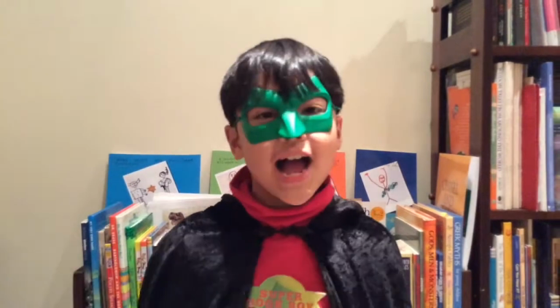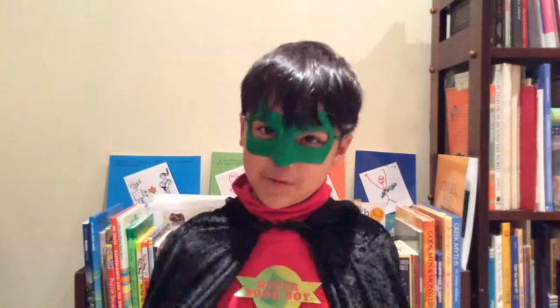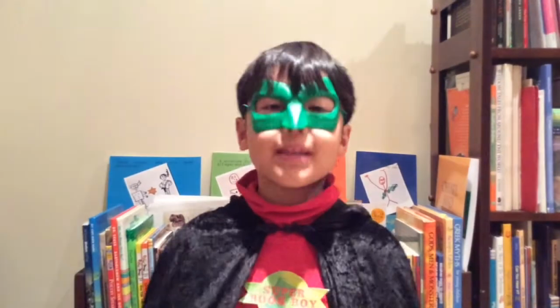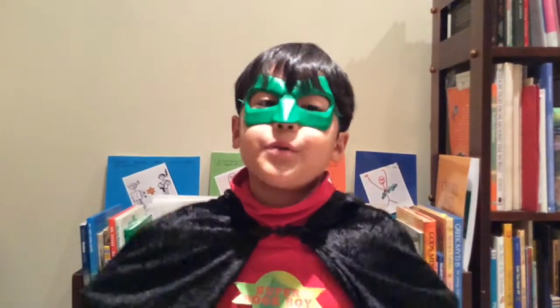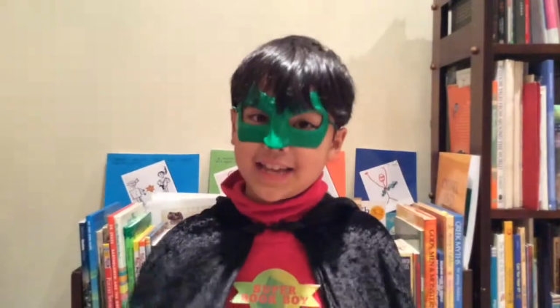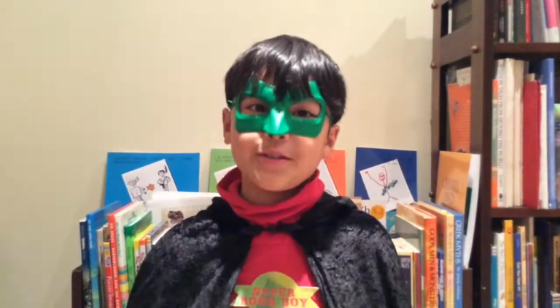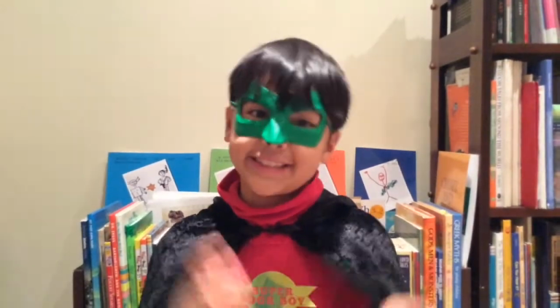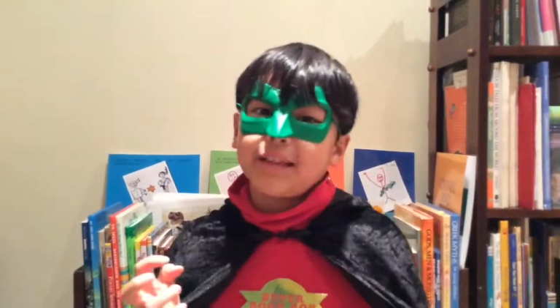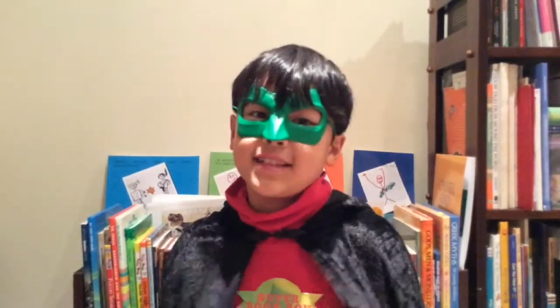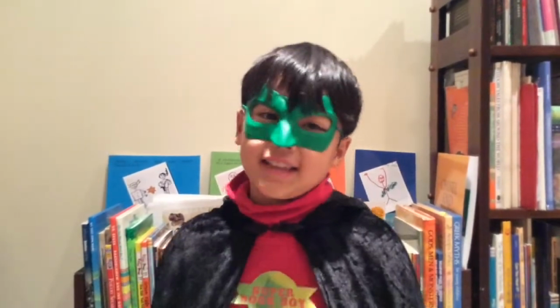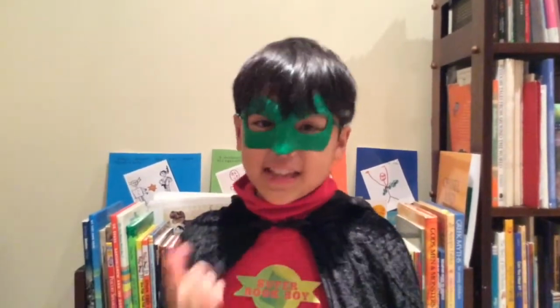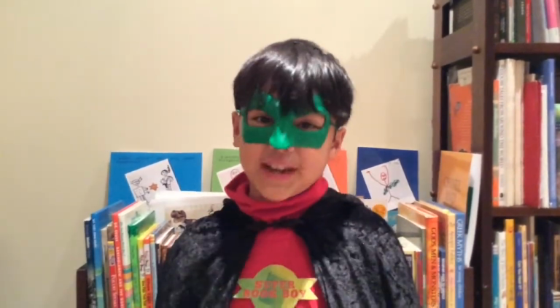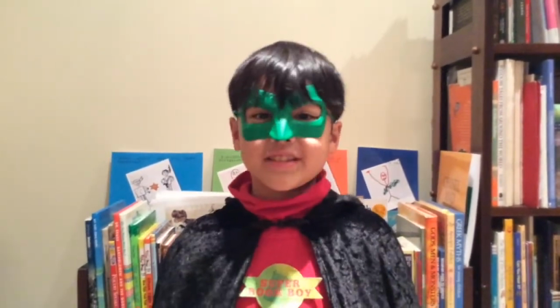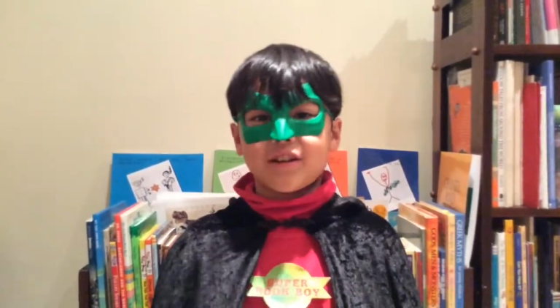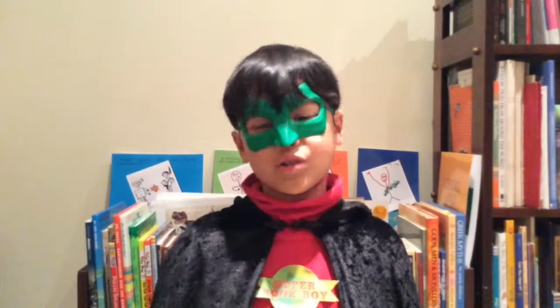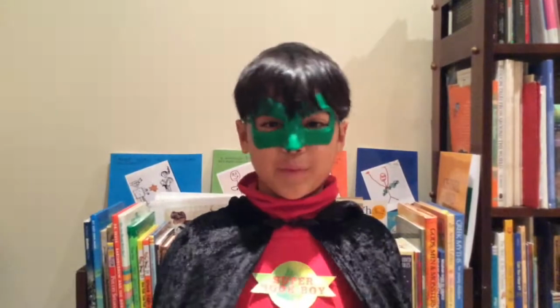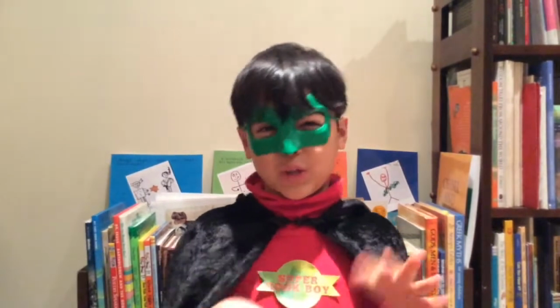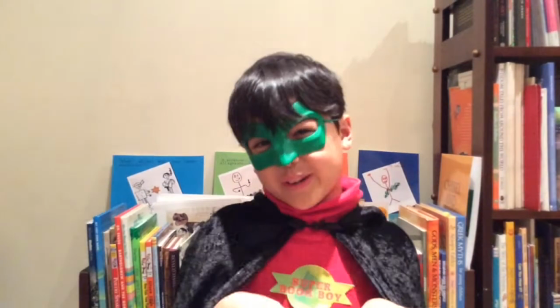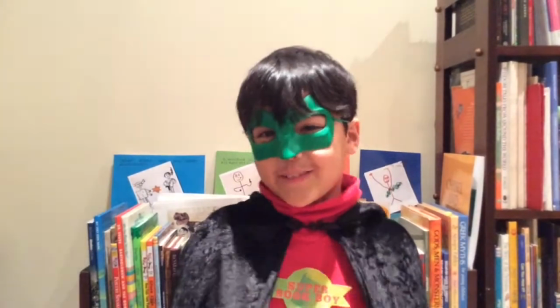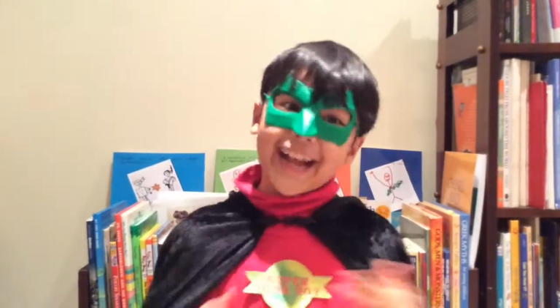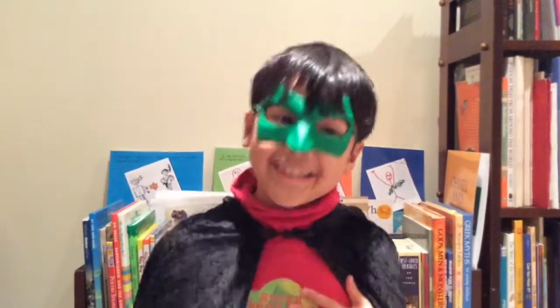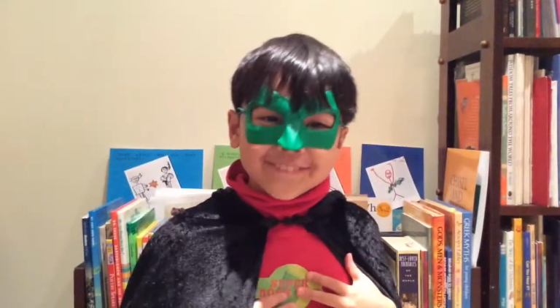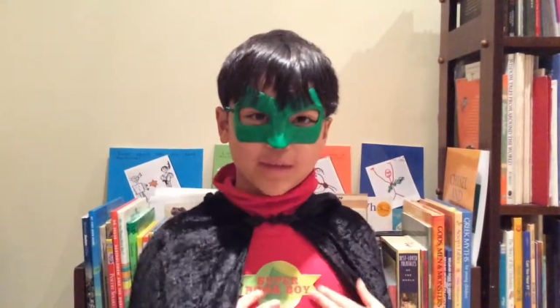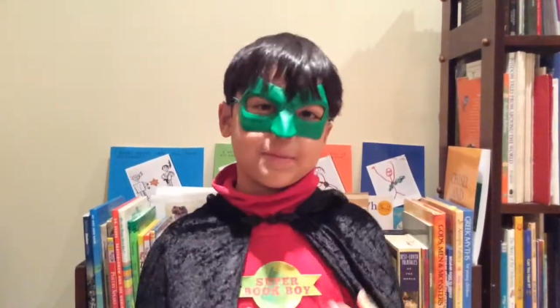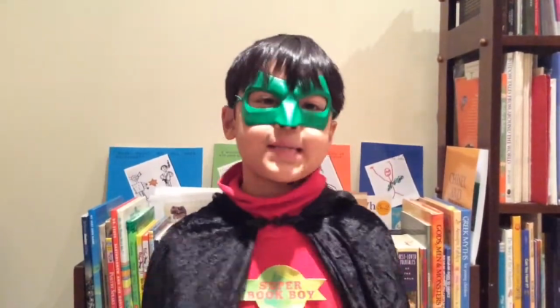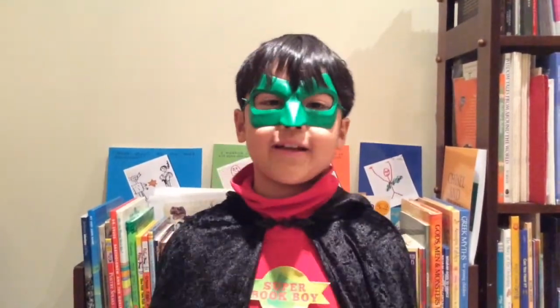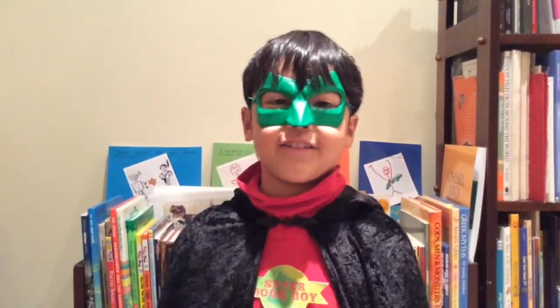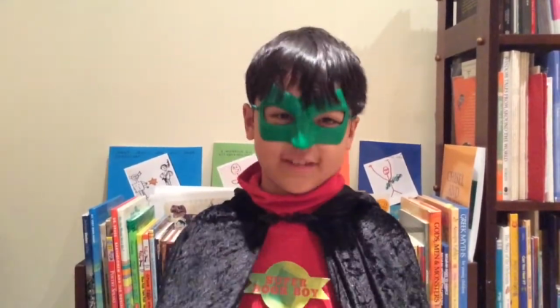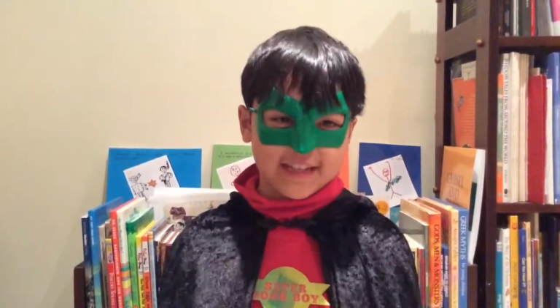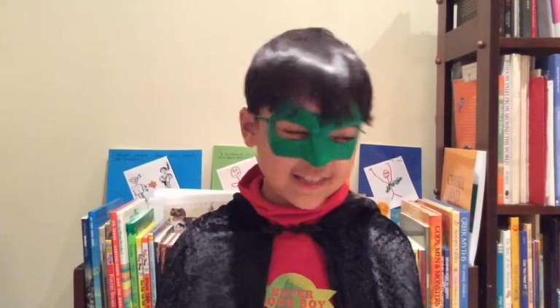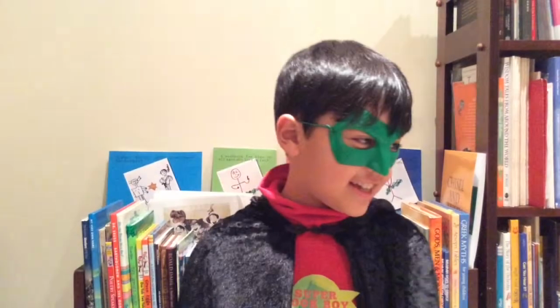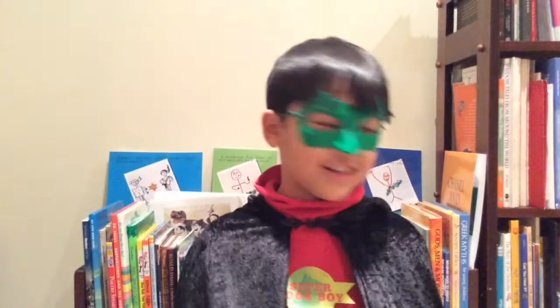I would recommend this book to kids who like zombies. The illustrations are also a bit gory, which I love, but may be a bit scary for younger kids.